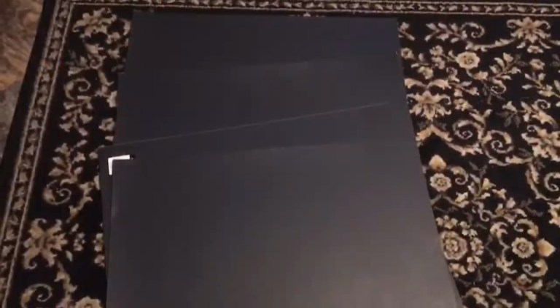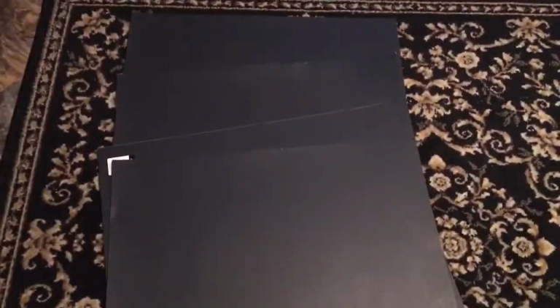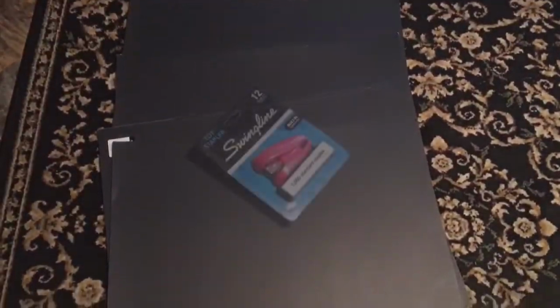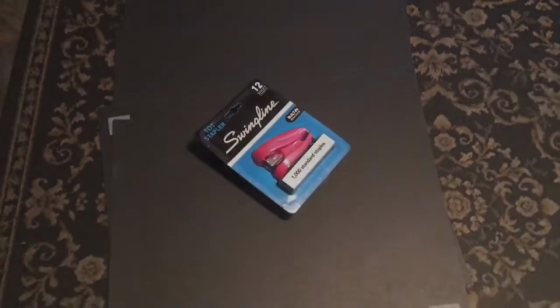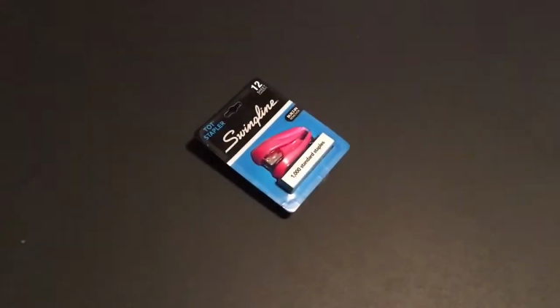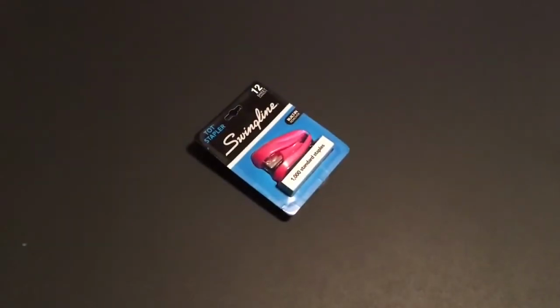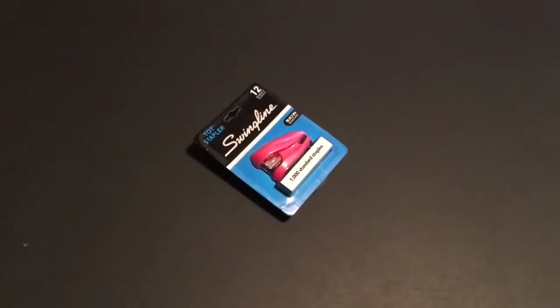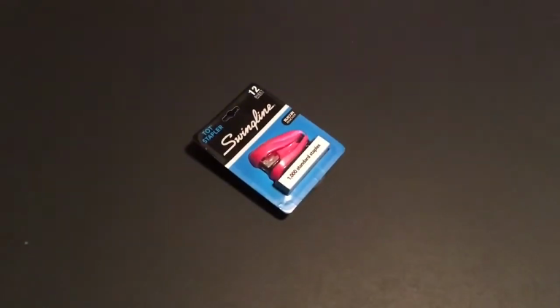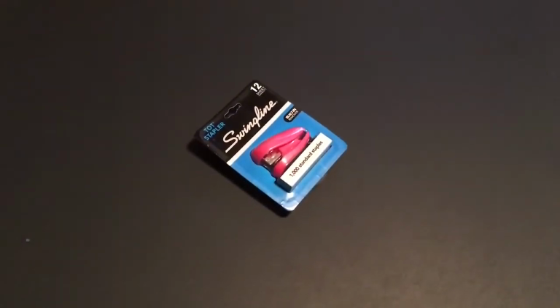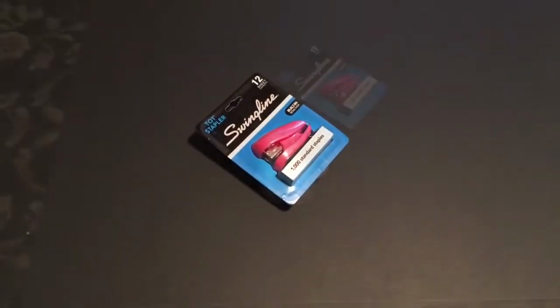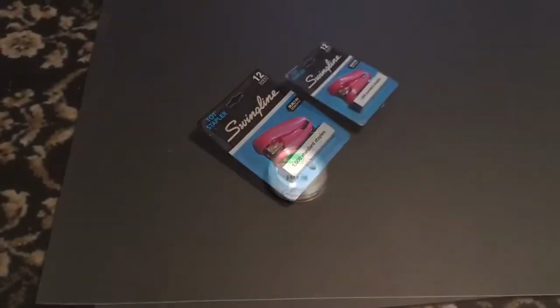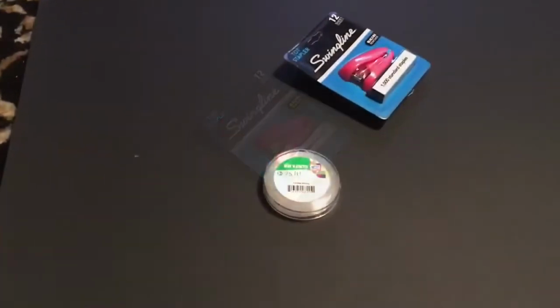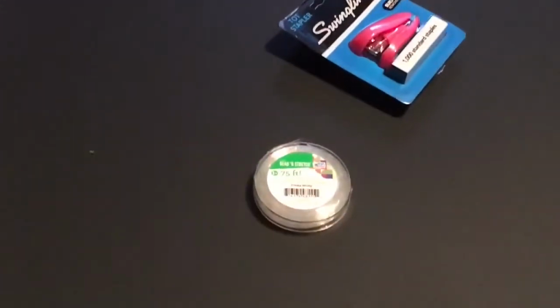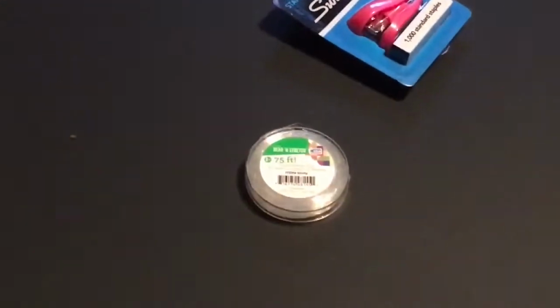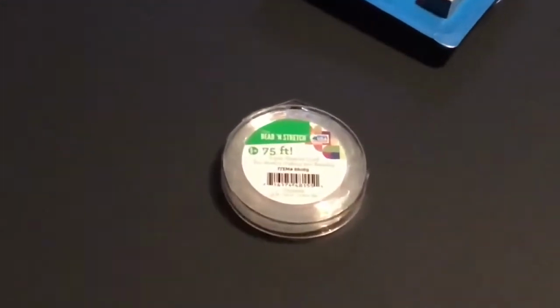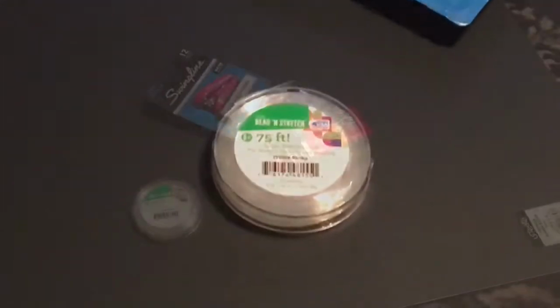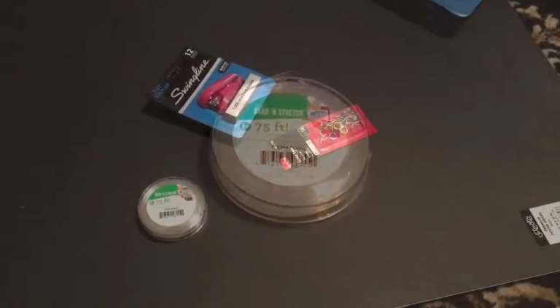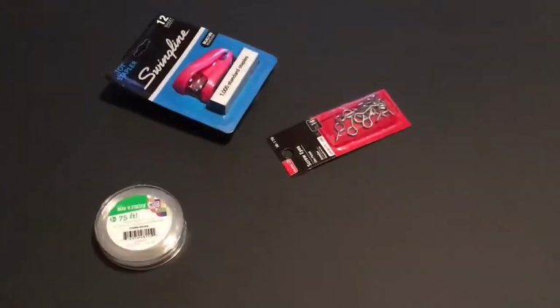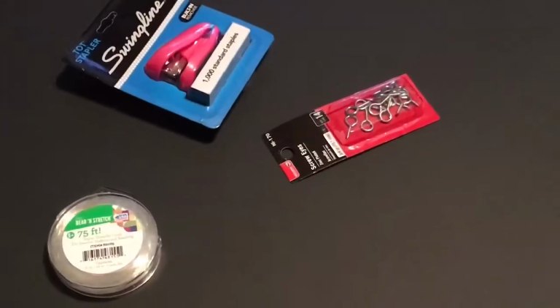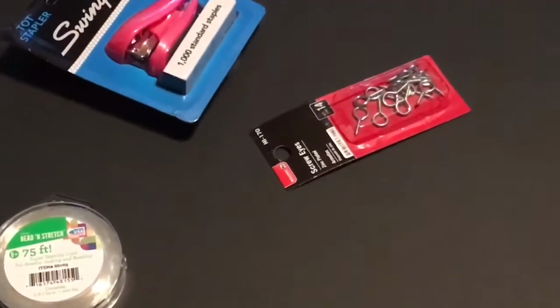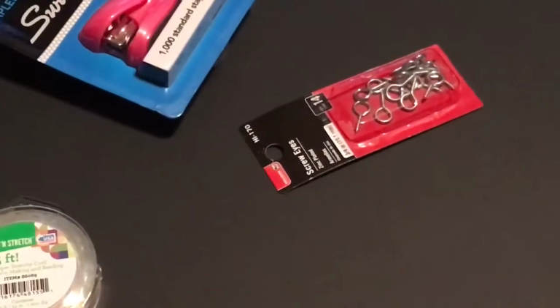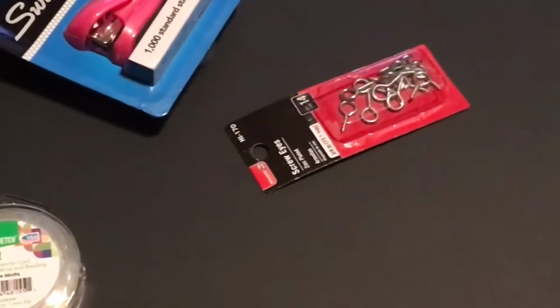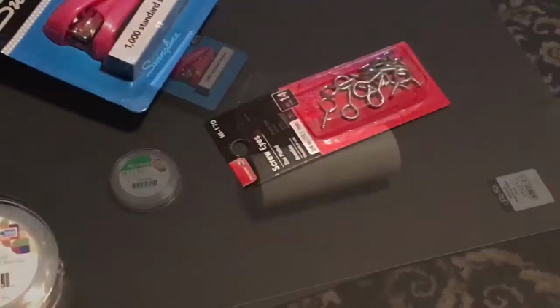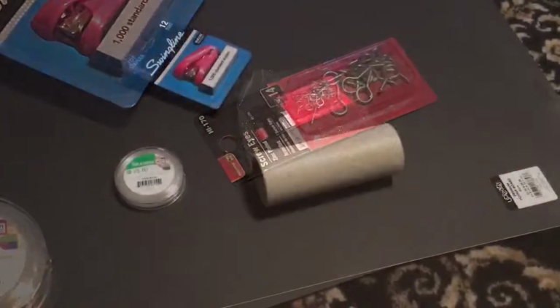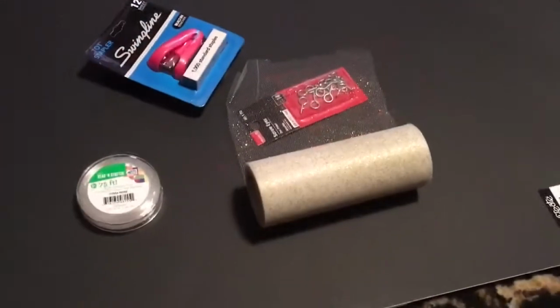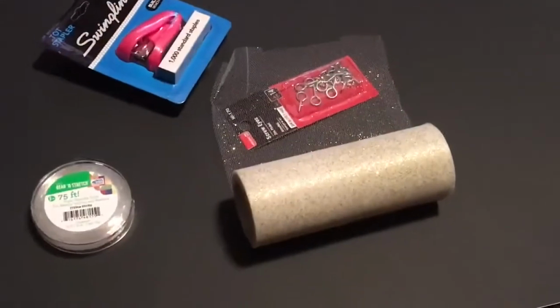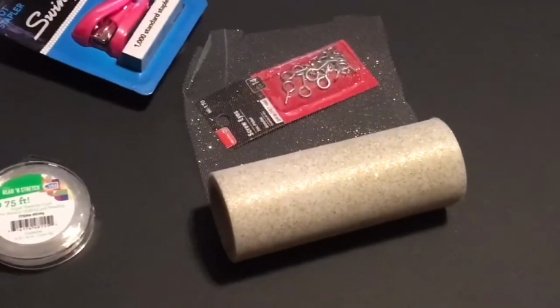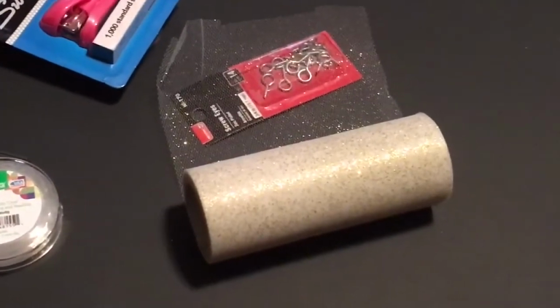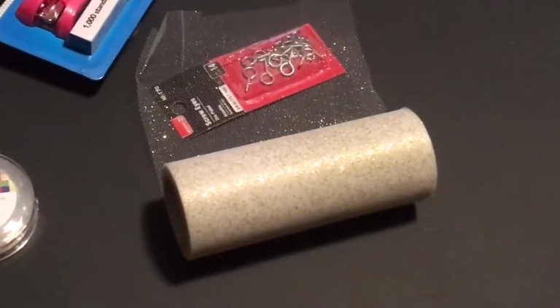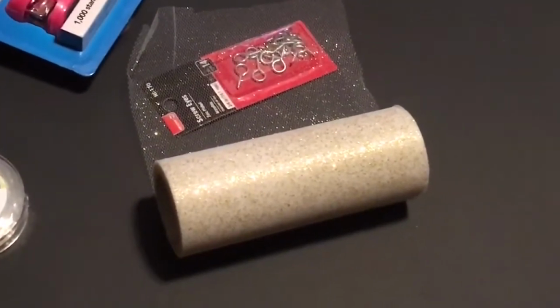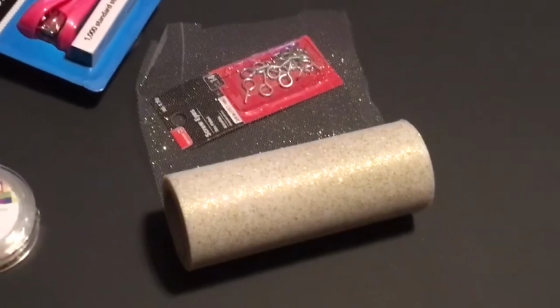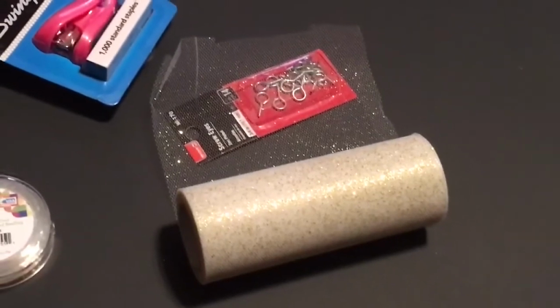You will need some poster board, staplers, staples. You will also need some string — I use some jewelry string — some hooks in any size you want, and some tulle. You'll end up seeing that I use a different color.